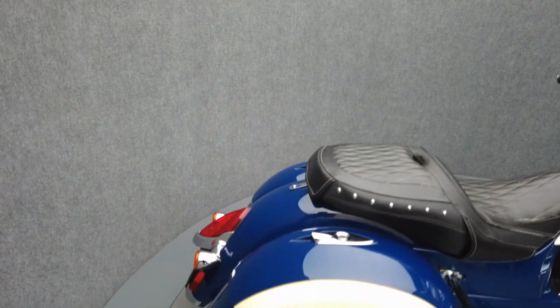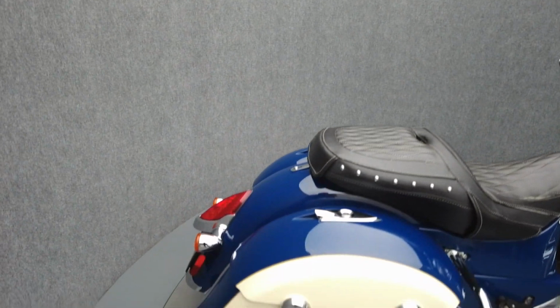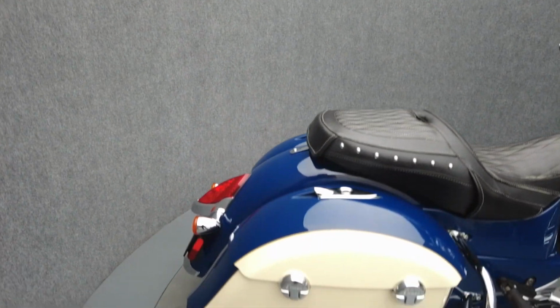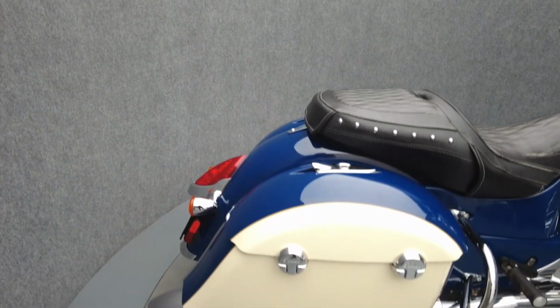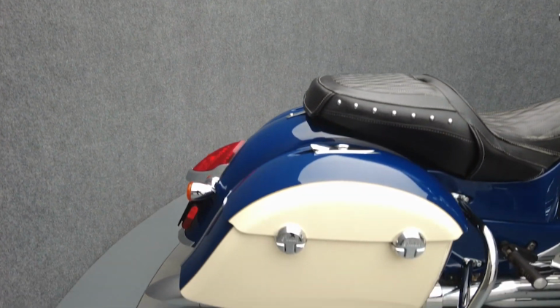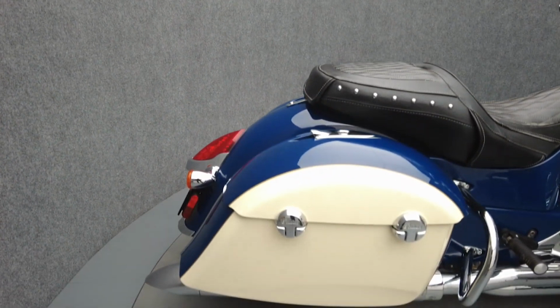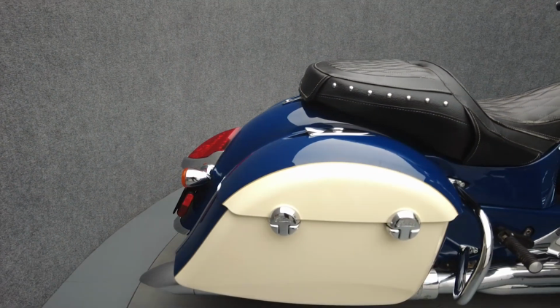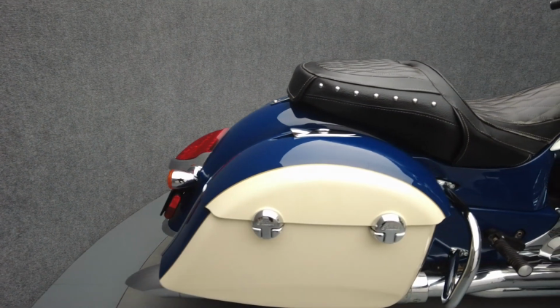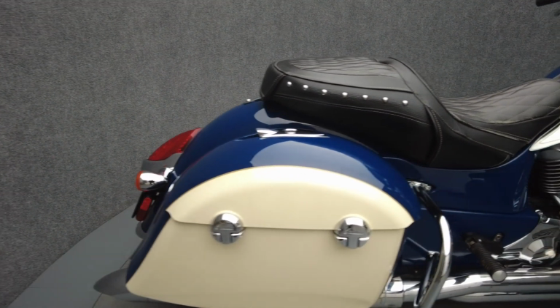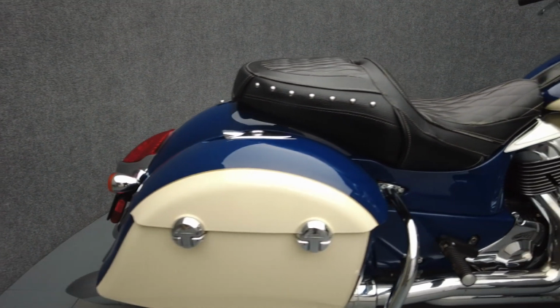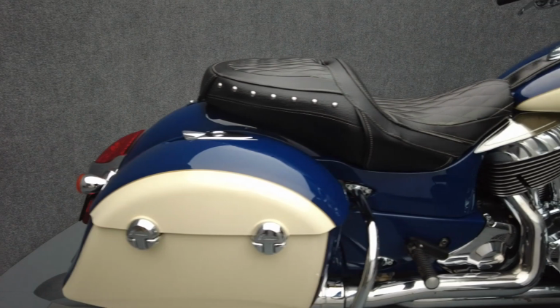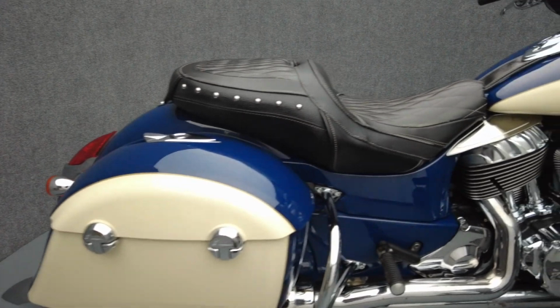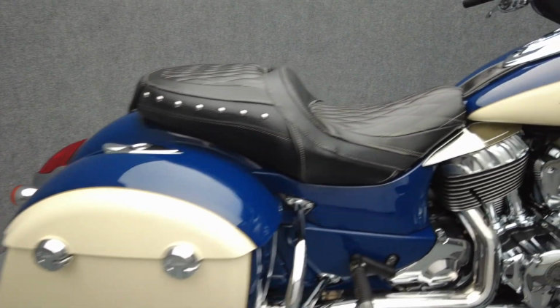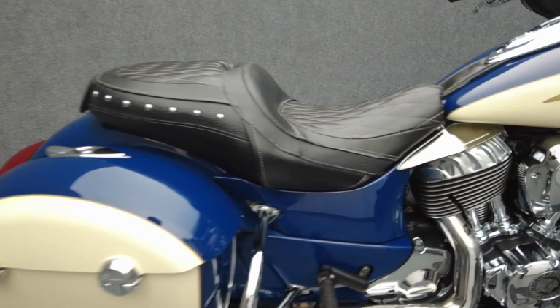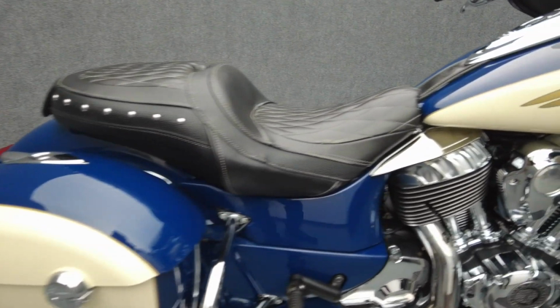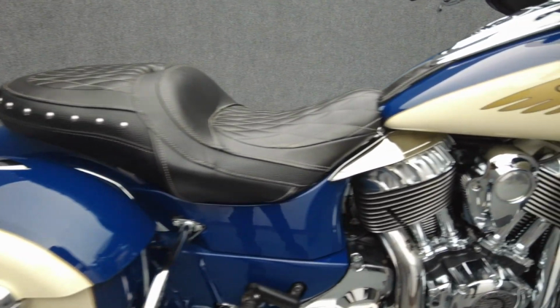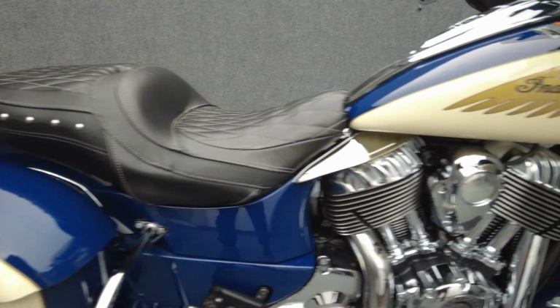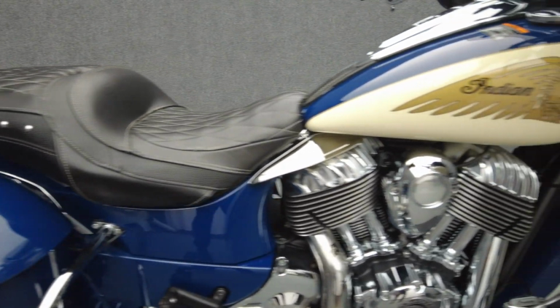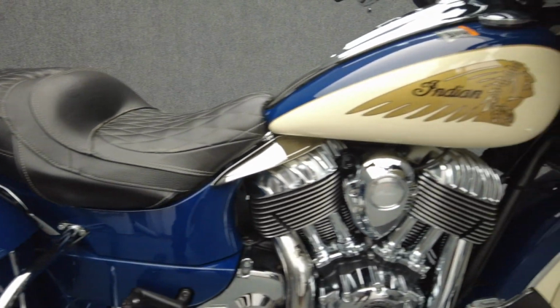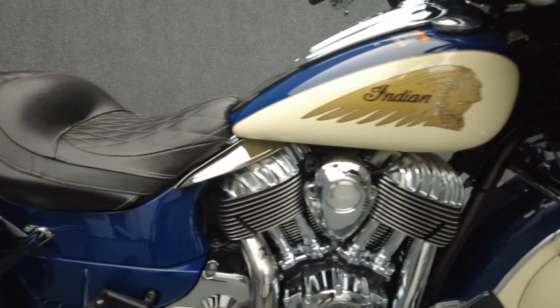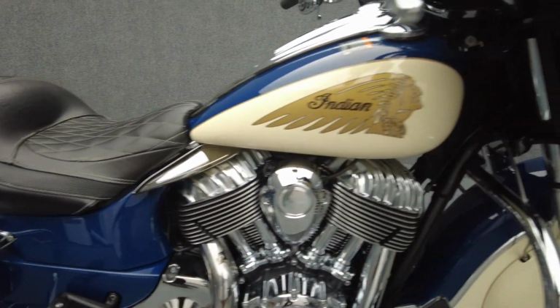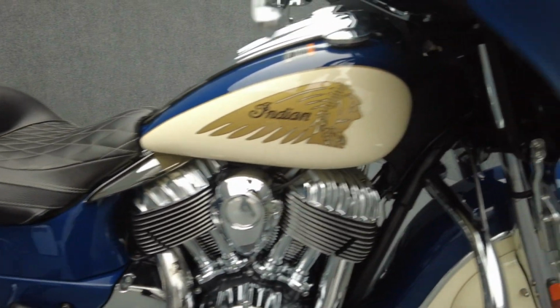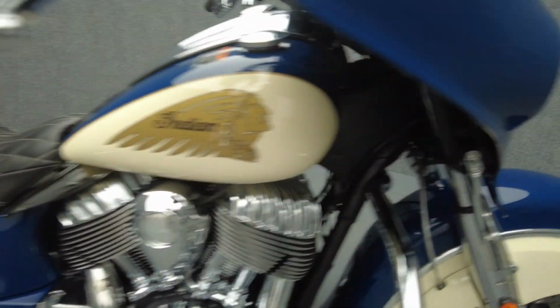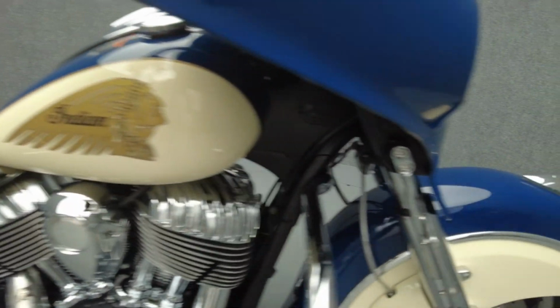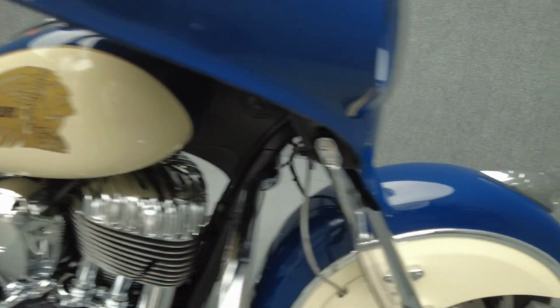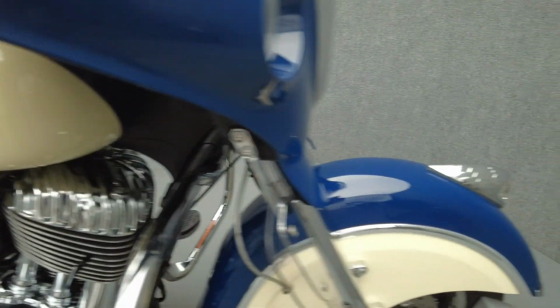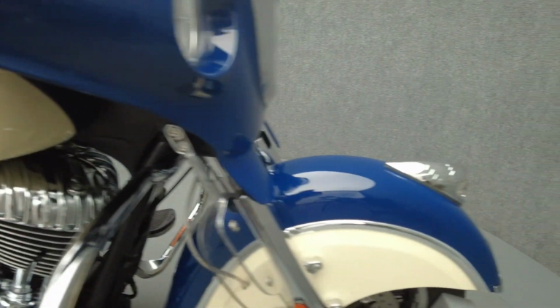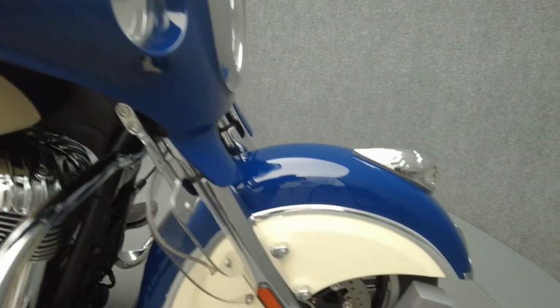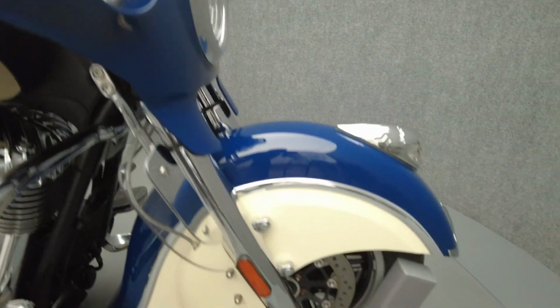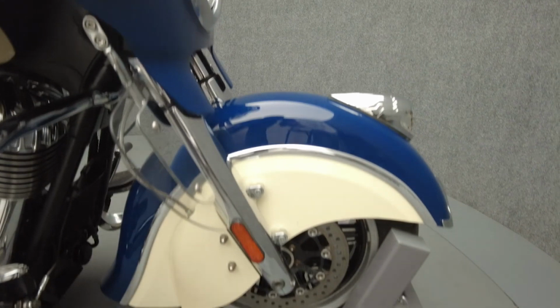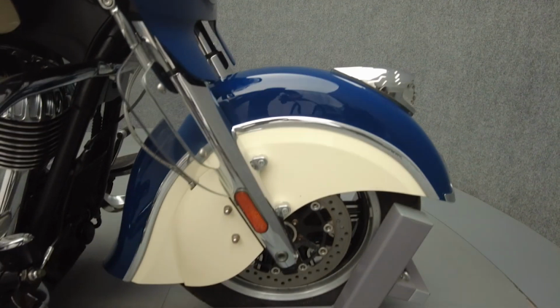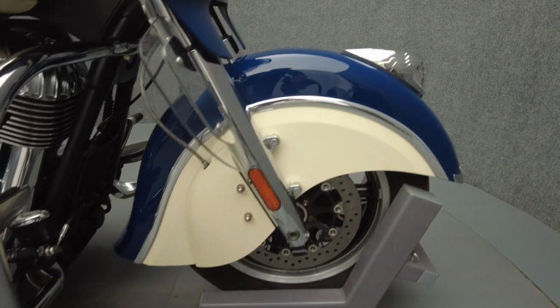It's been upgraded with Vance and Hines slip-on mufflers, a Claw Works windshield, fork-mounted wind deflectors, a shifter peg, a detachable driver backrest, and mid-frame heat deflectors.